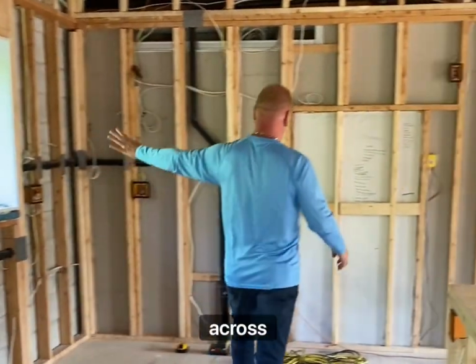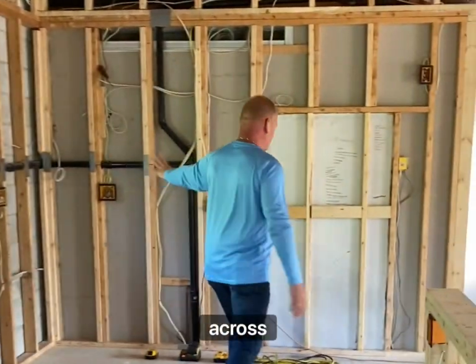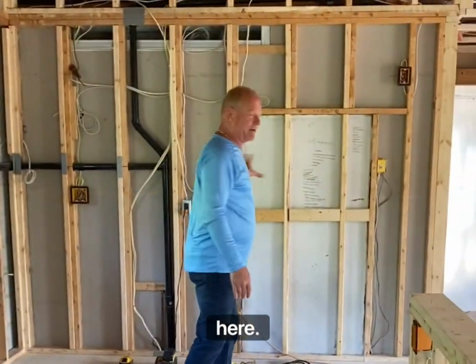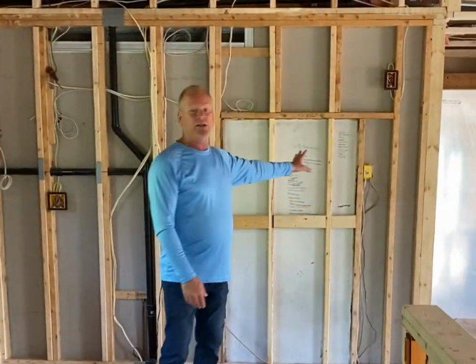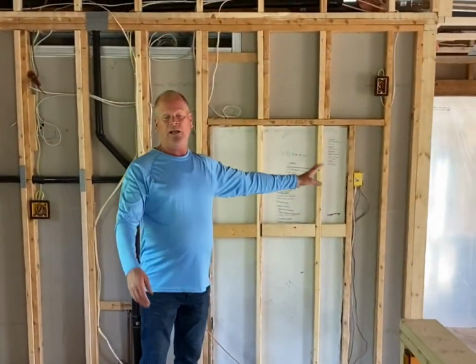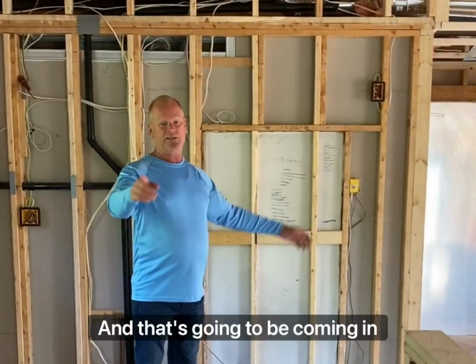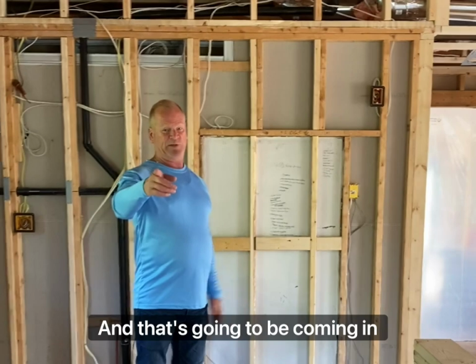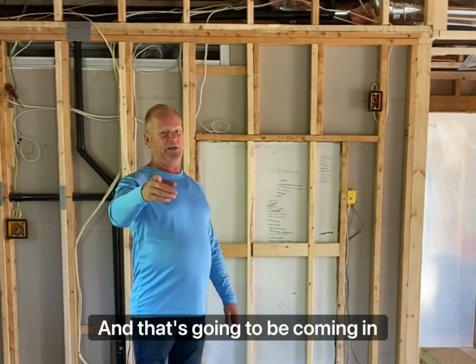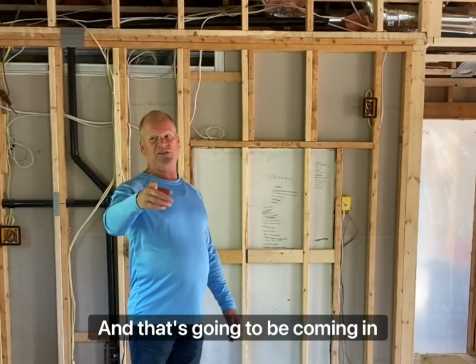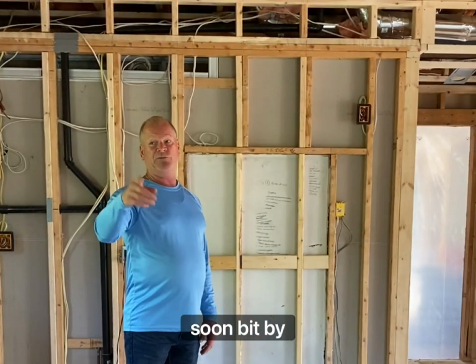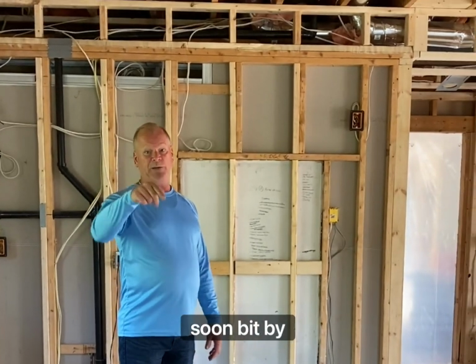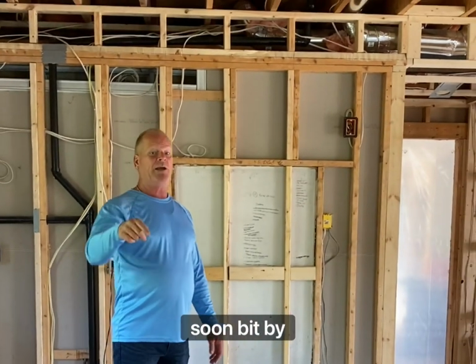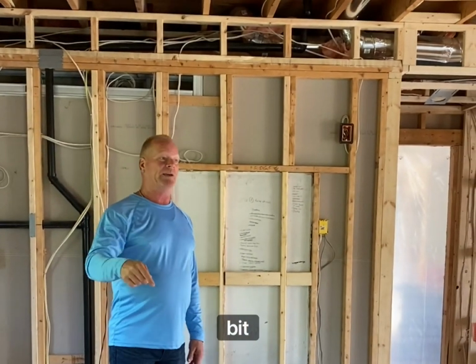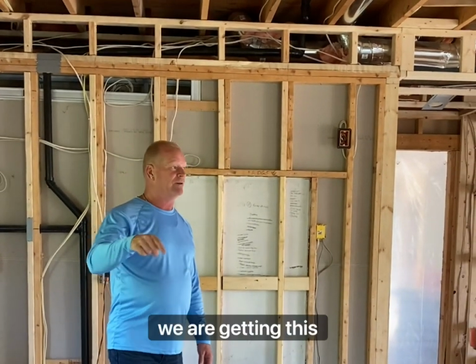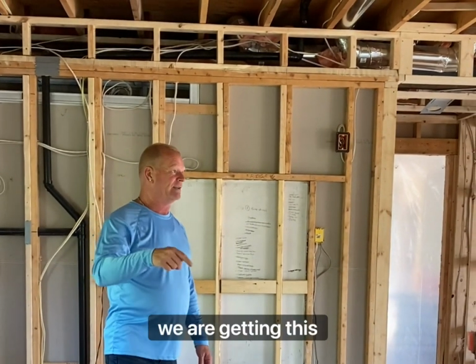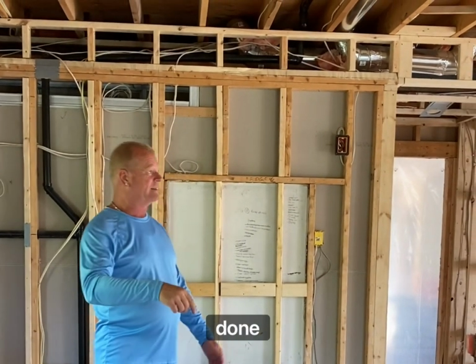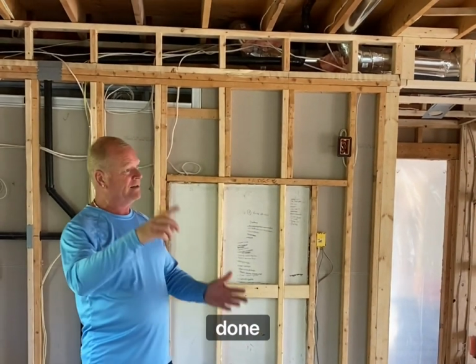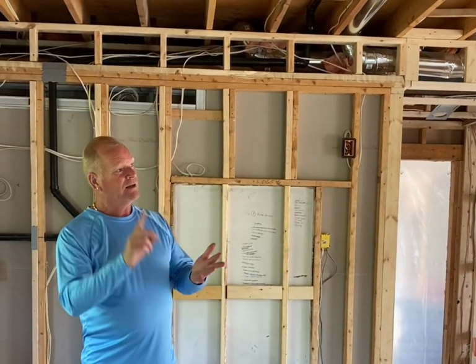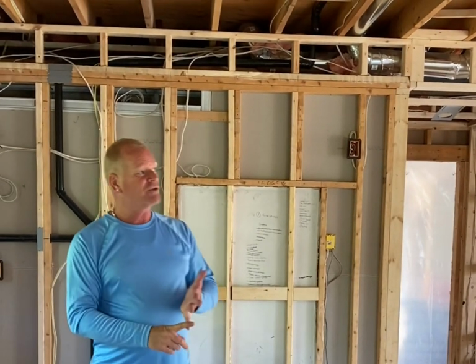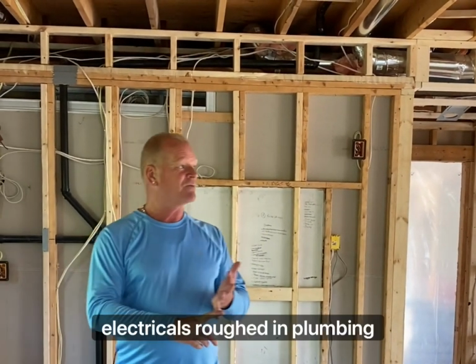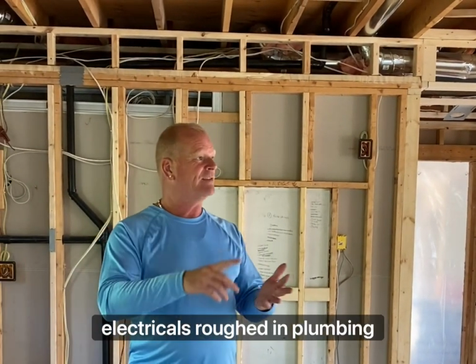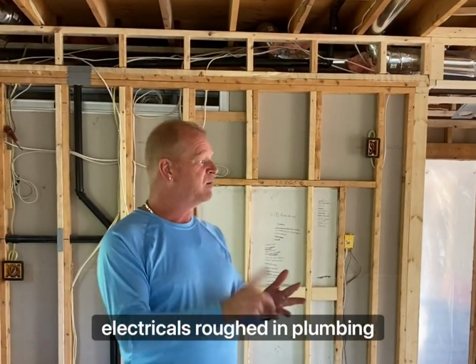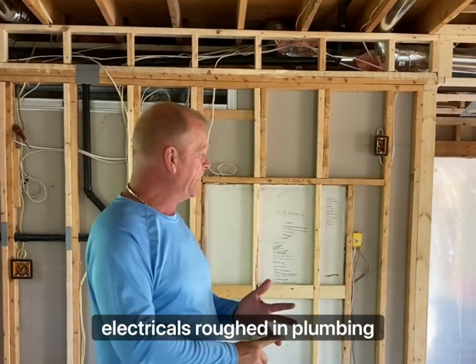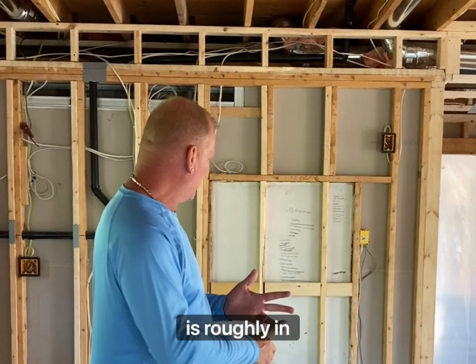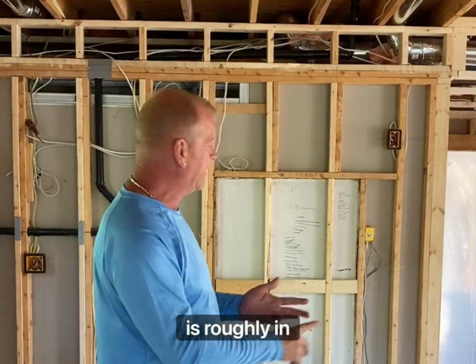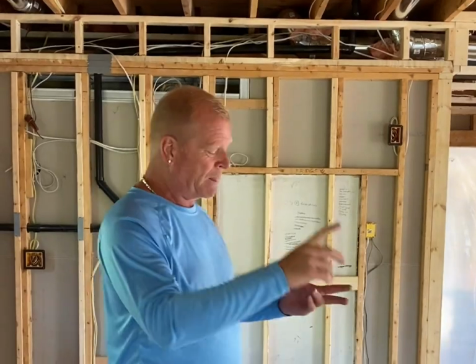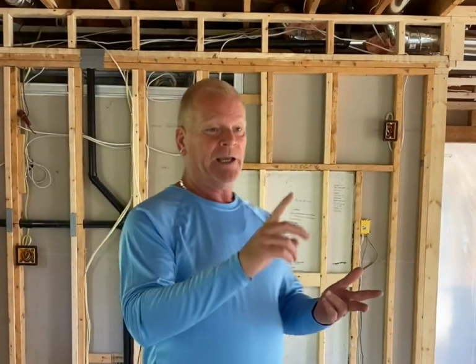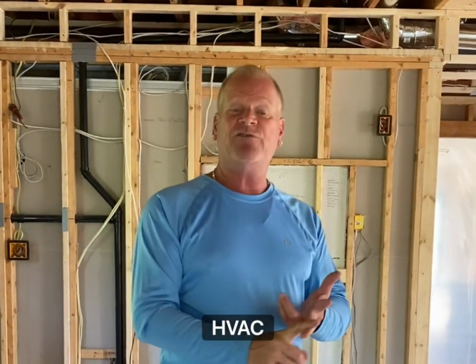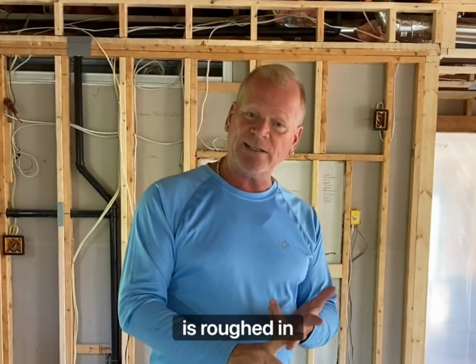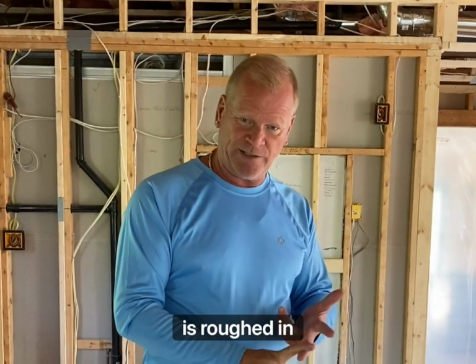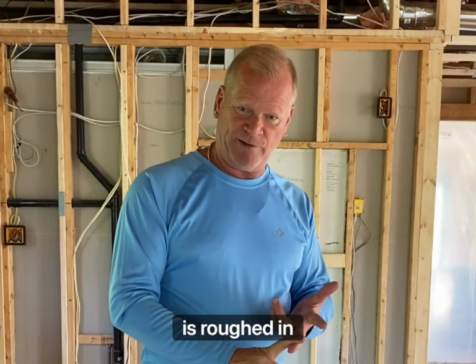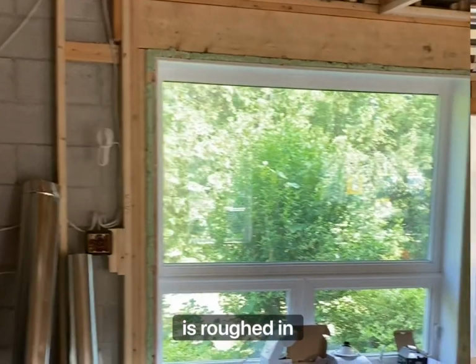We're going to put it across here, and that's going to be coming in soon. Bit by bit, we are getting this done. Electrical's roughed in, plumbing is roughed in, HVAC is roughed in.